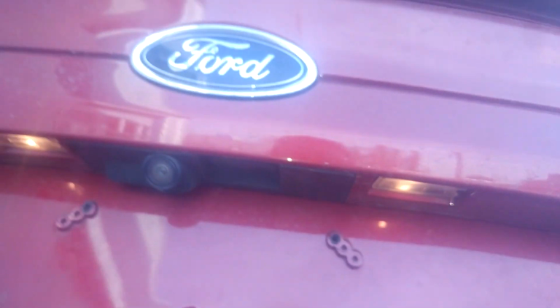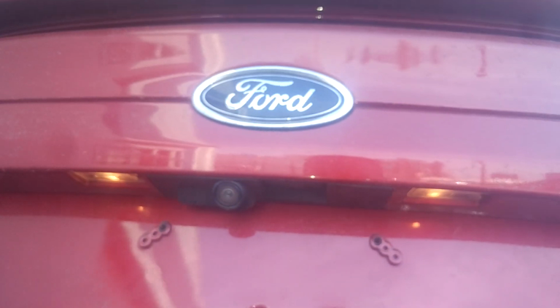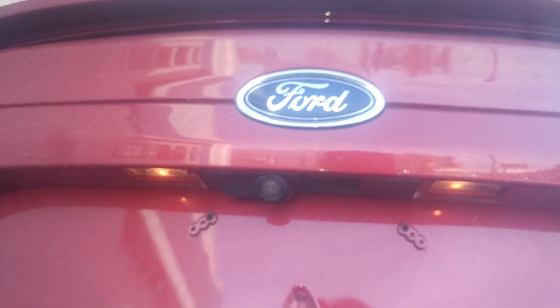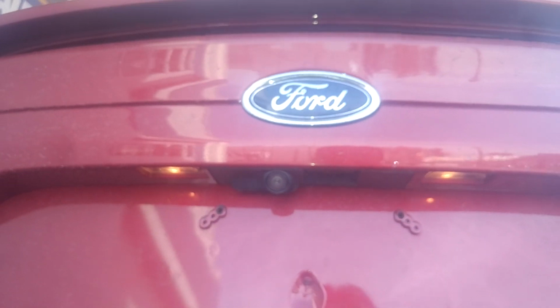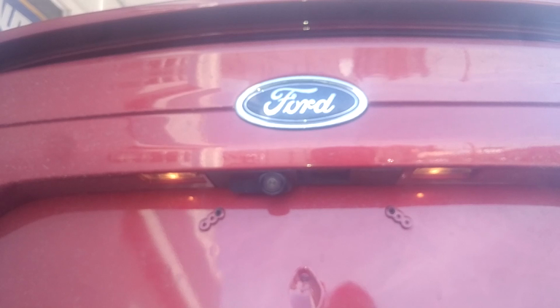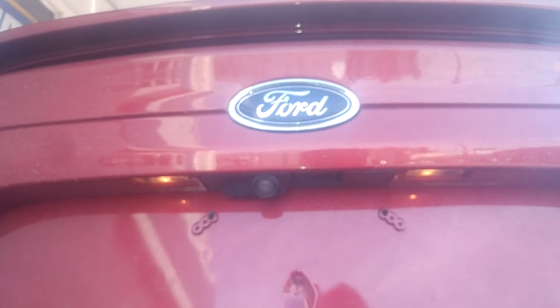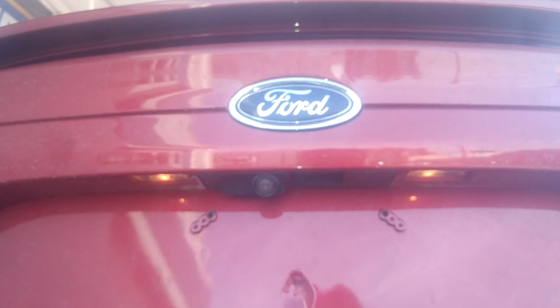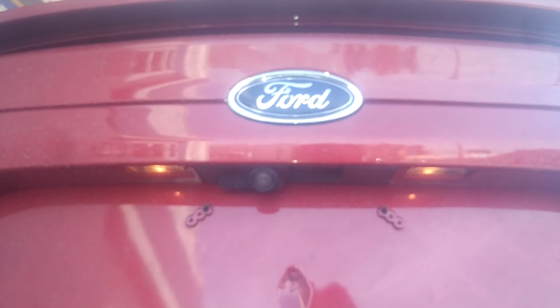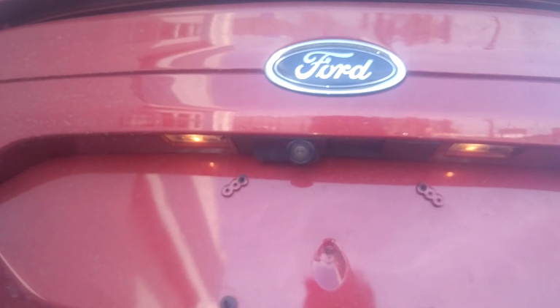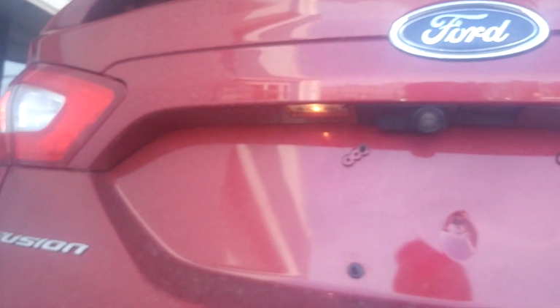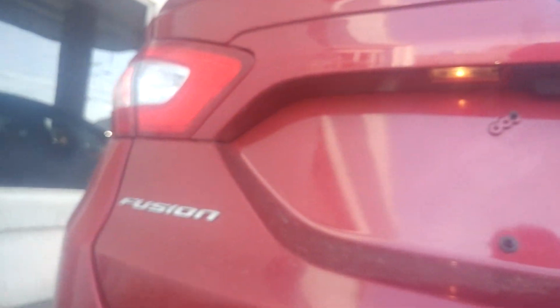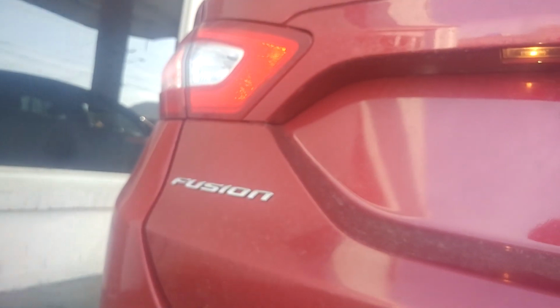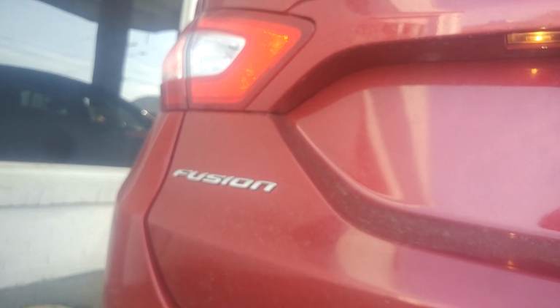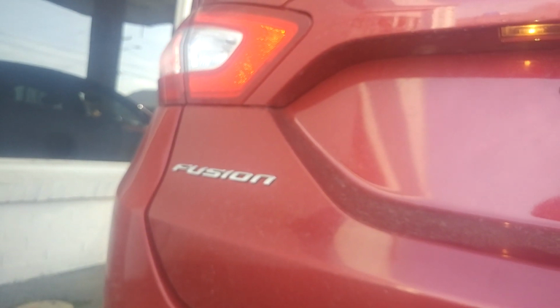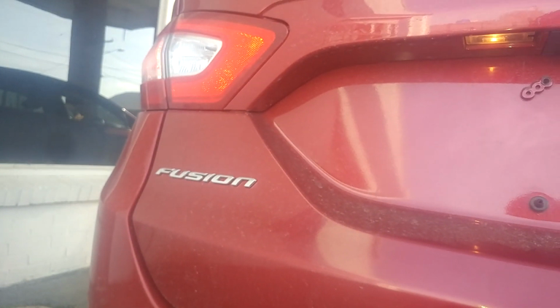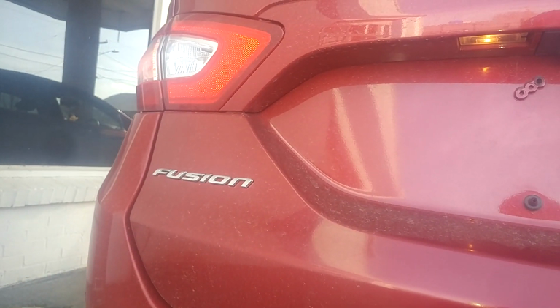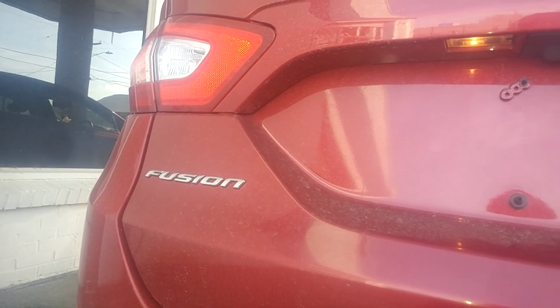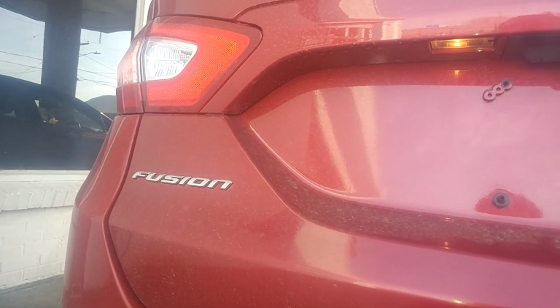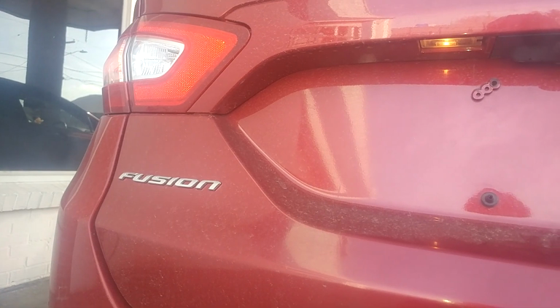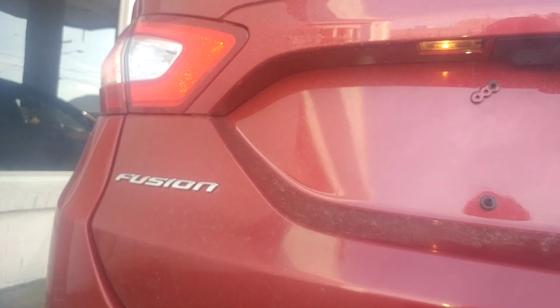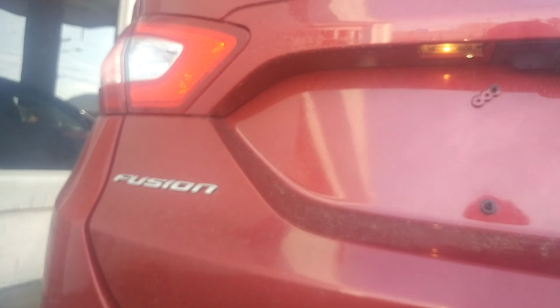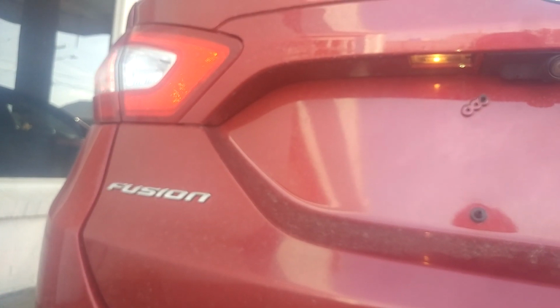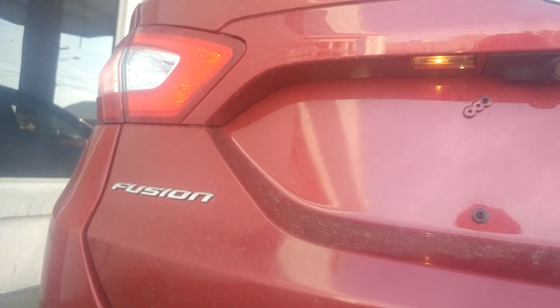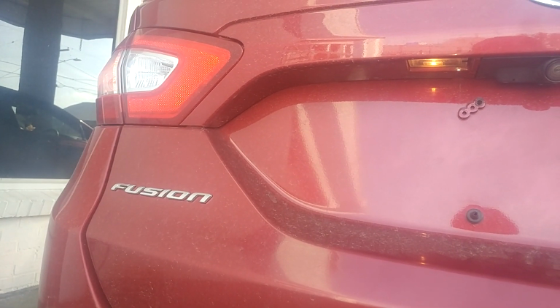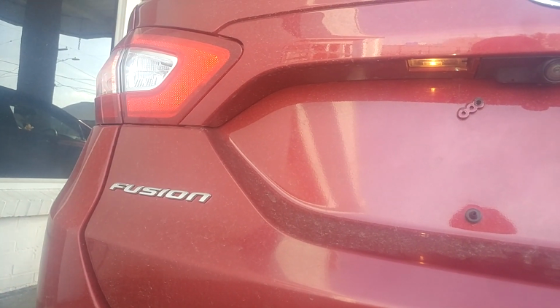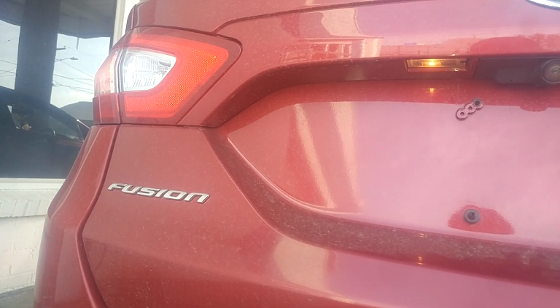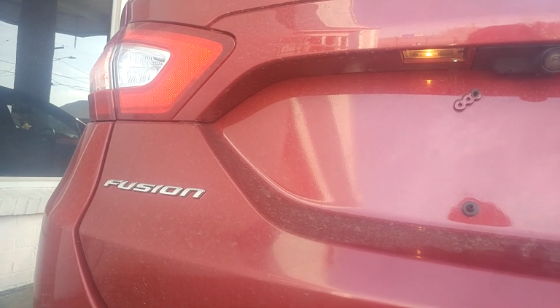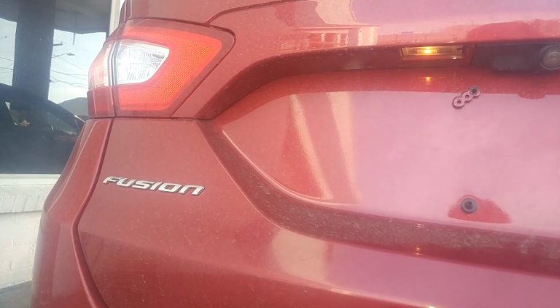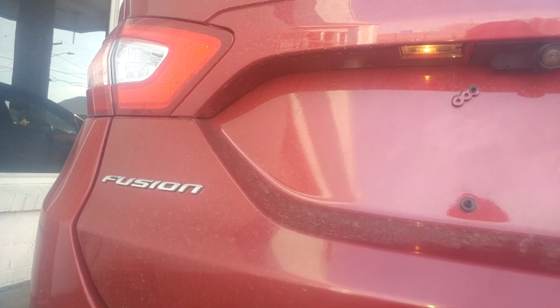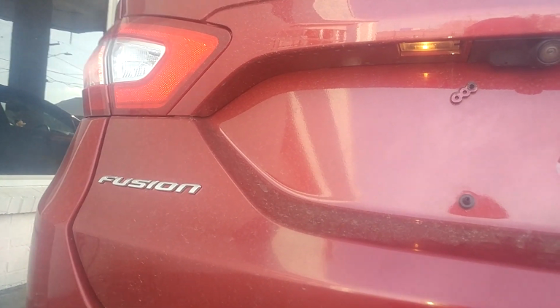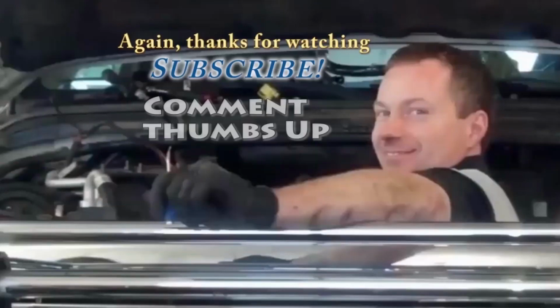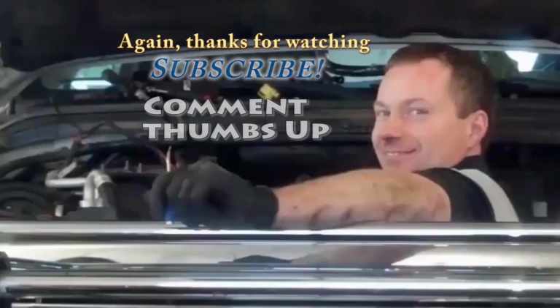That is replacing your license plate bulbs, Ford Fusion 2016, and probably other model years. Just take a peek at your lights. See you next time.